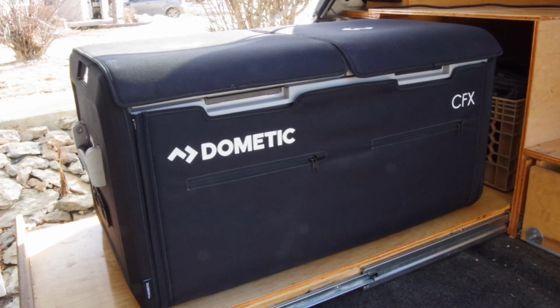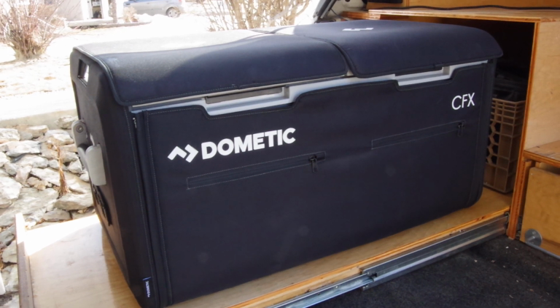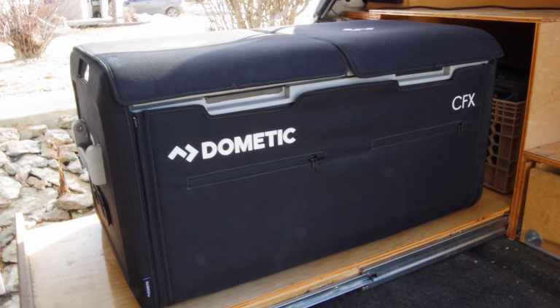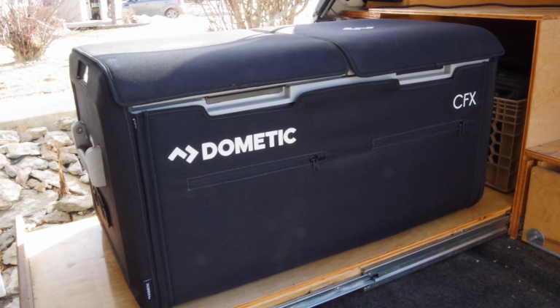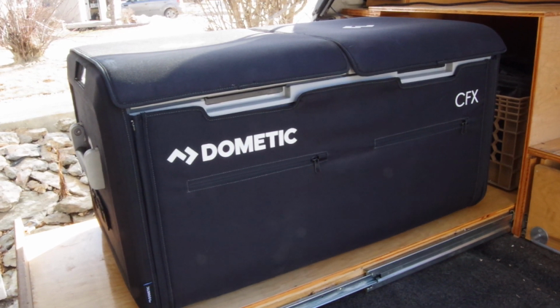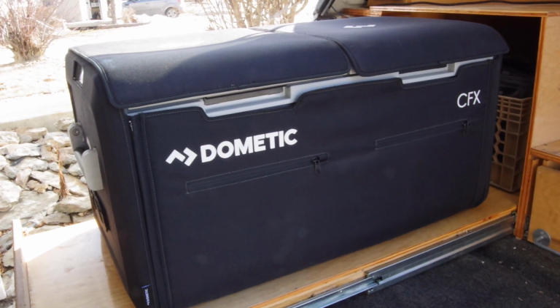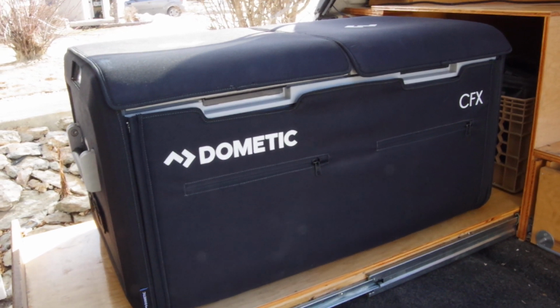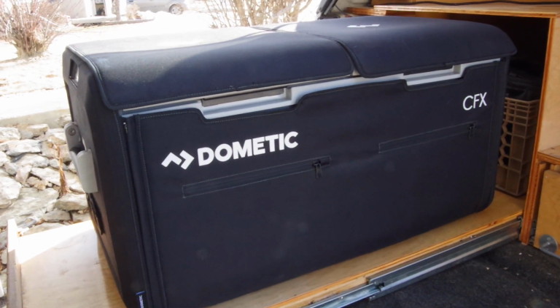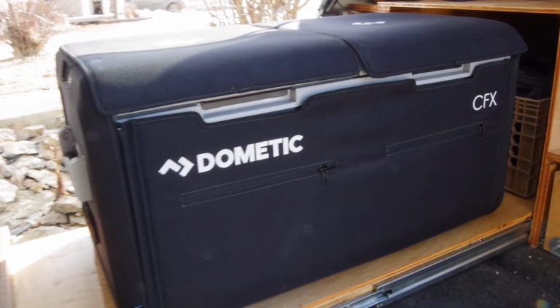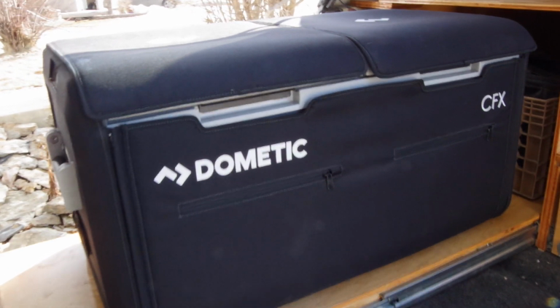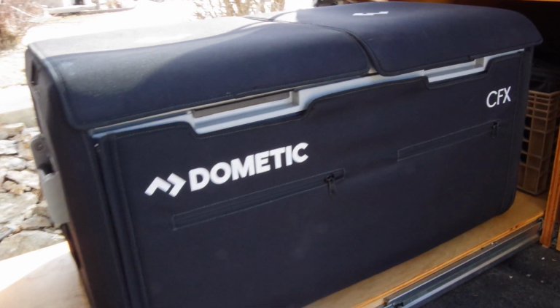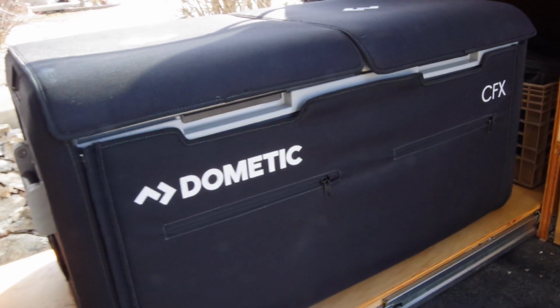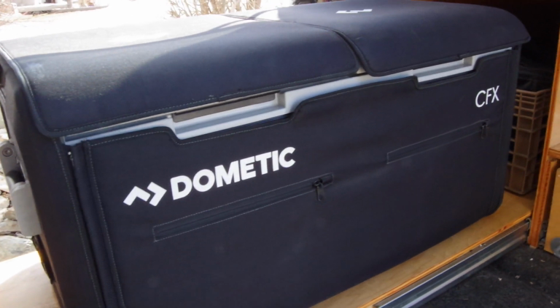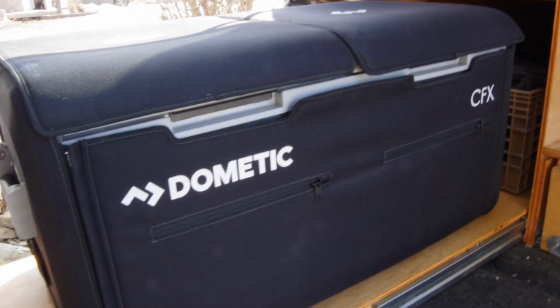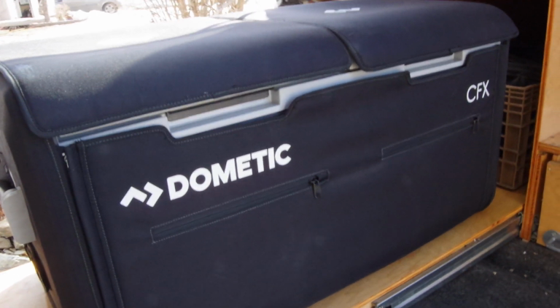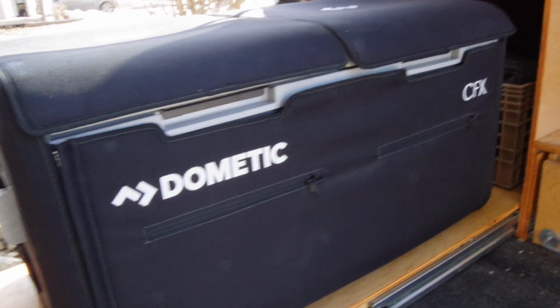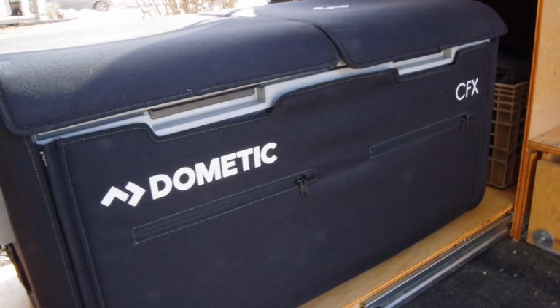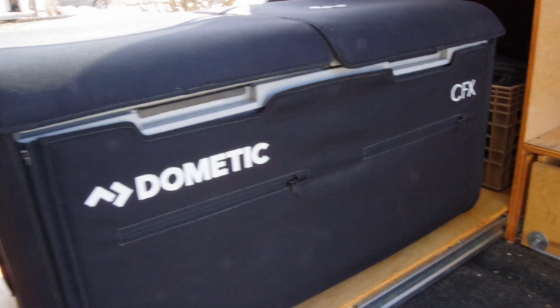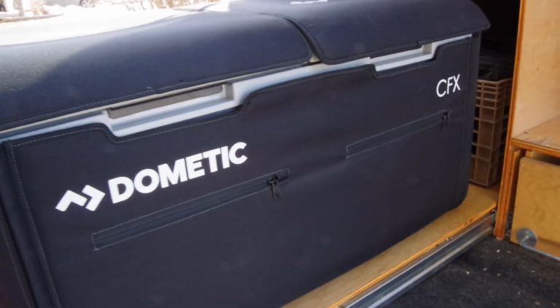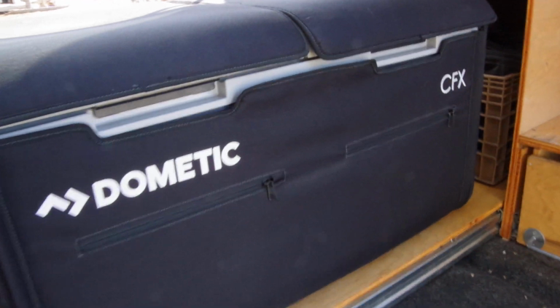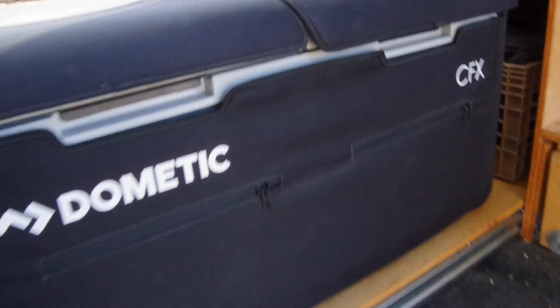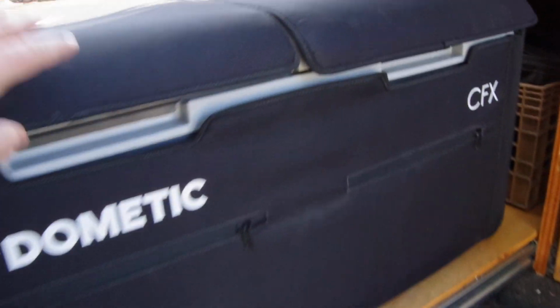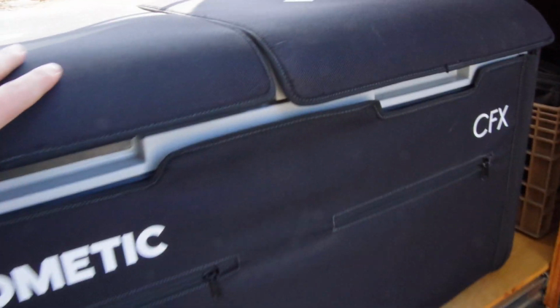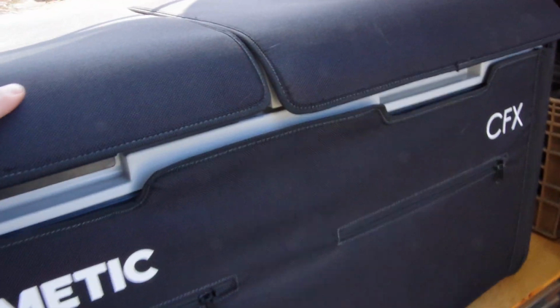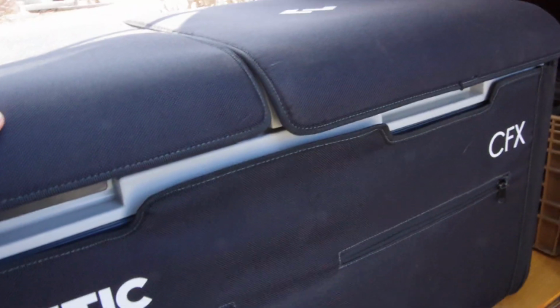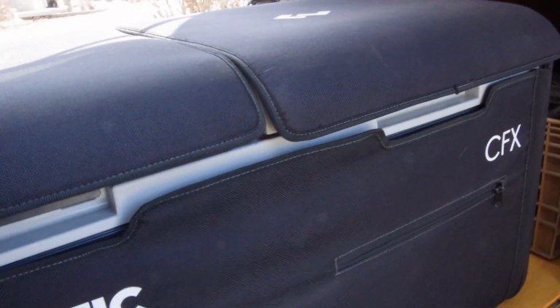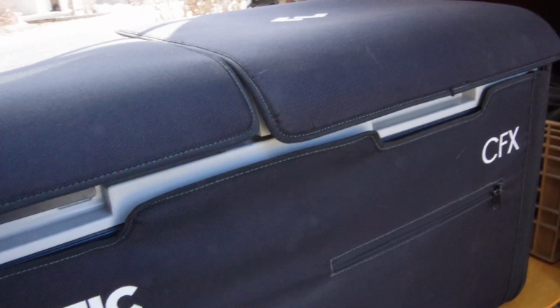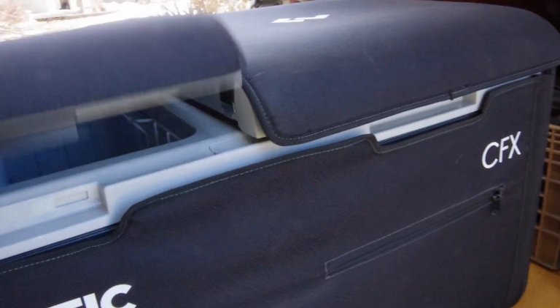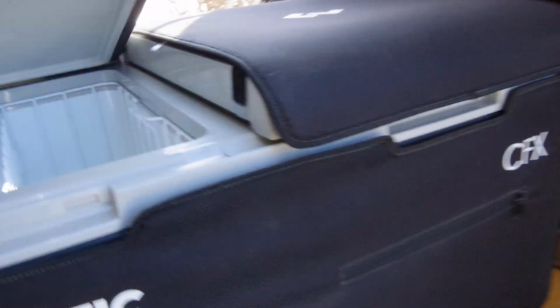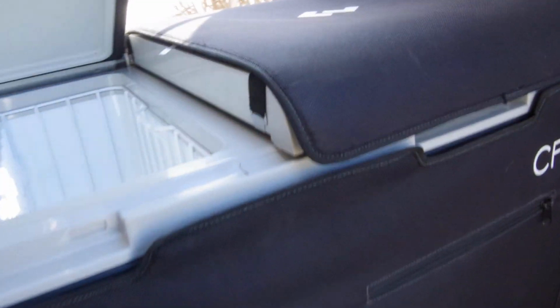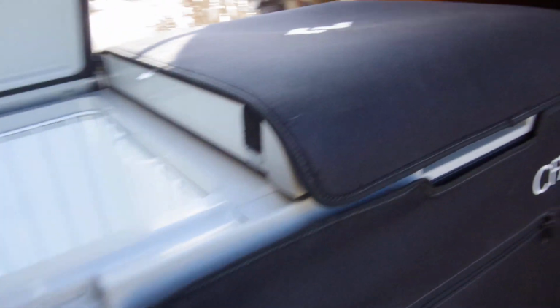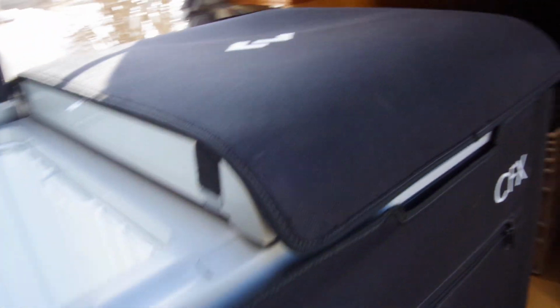This is the Dometic CFX — I'll look up the exact model, I think it's one of the biggest ones.